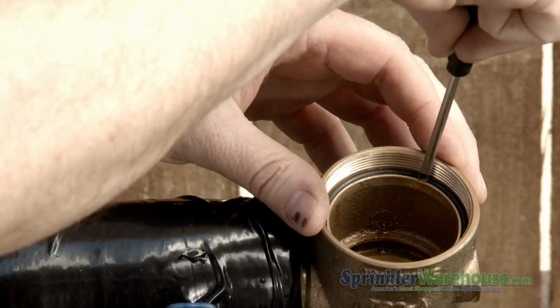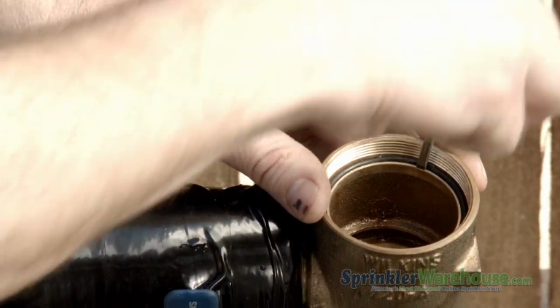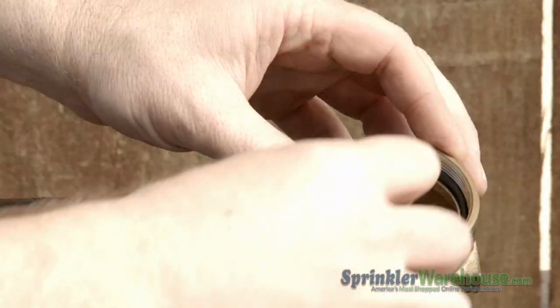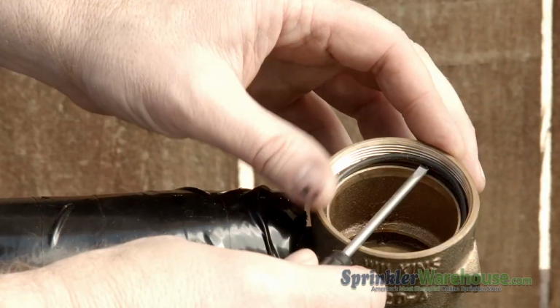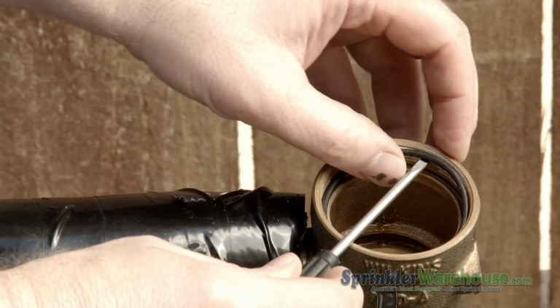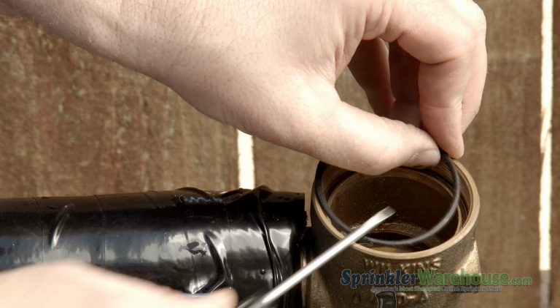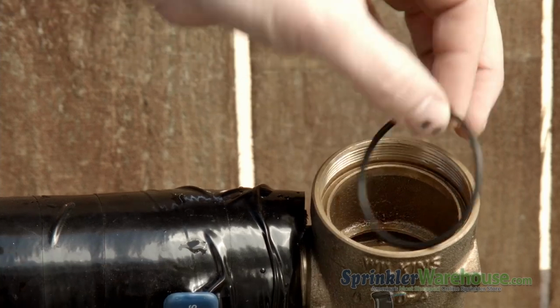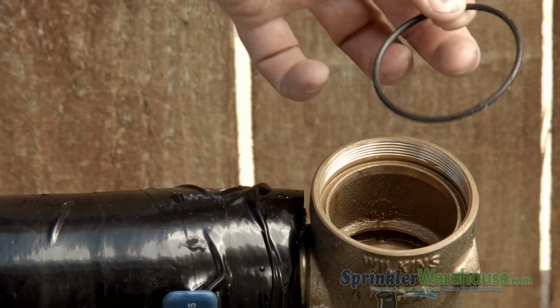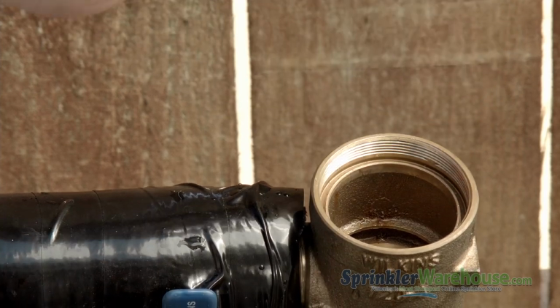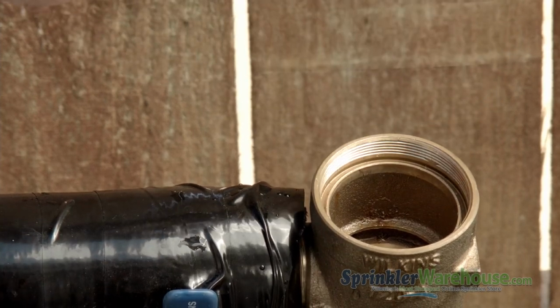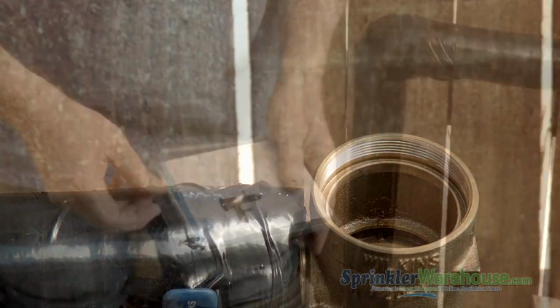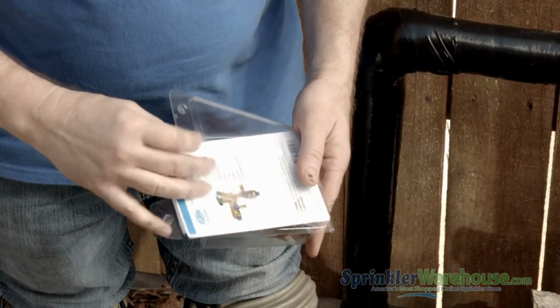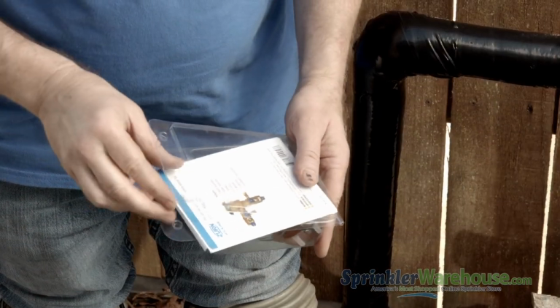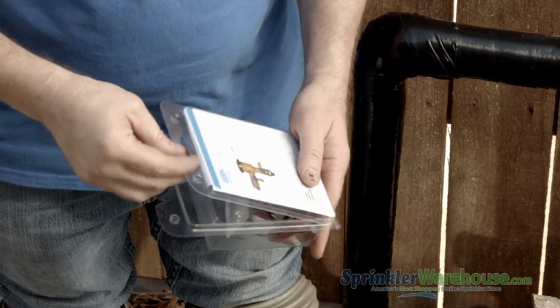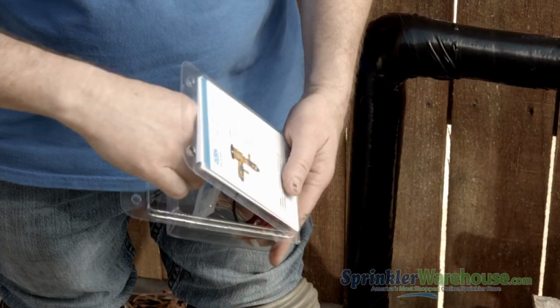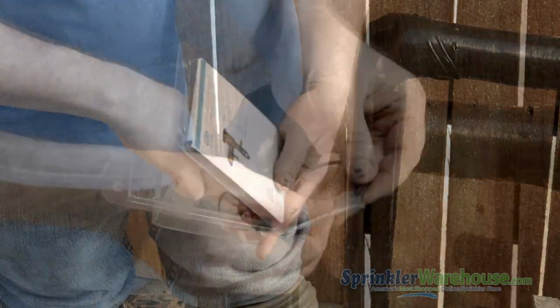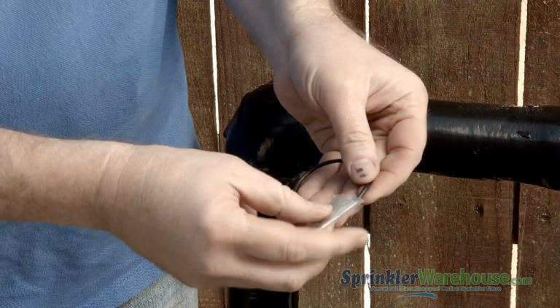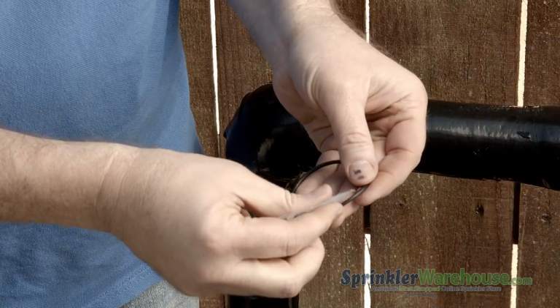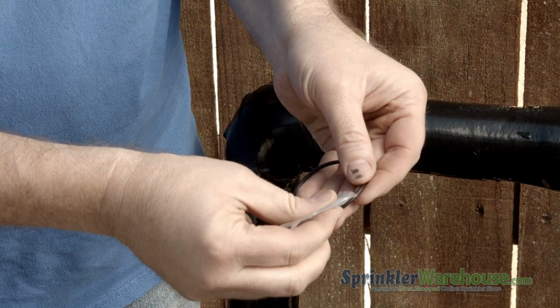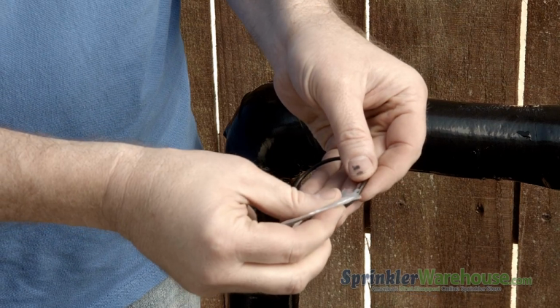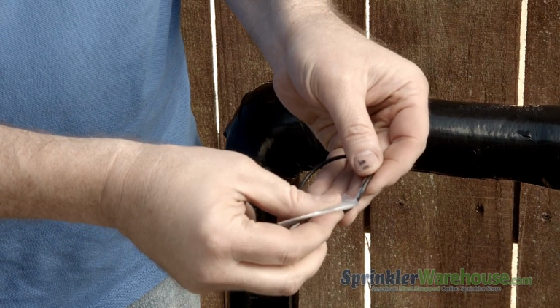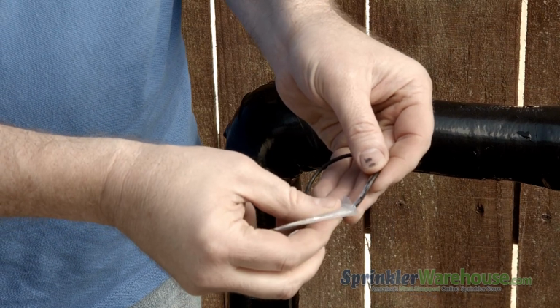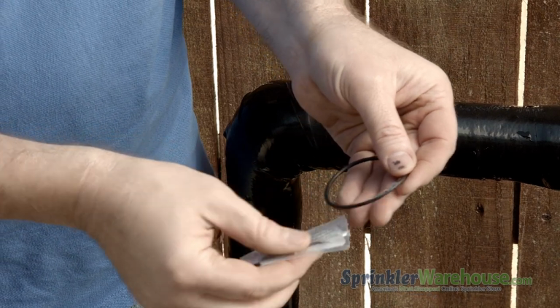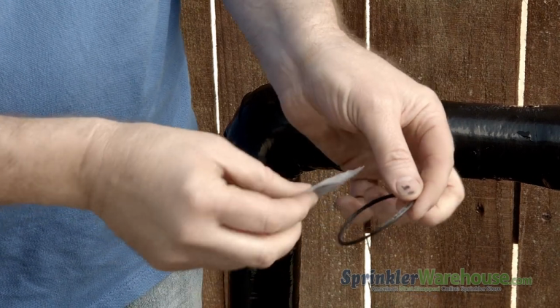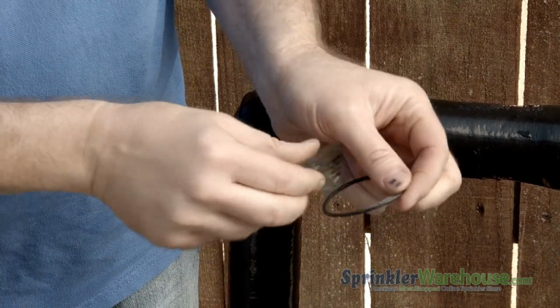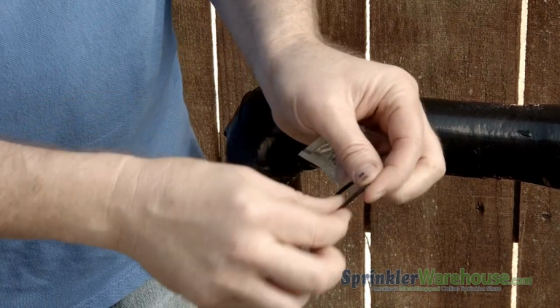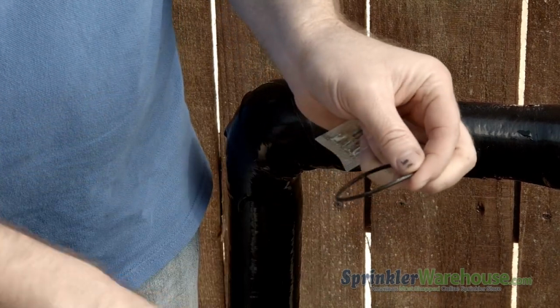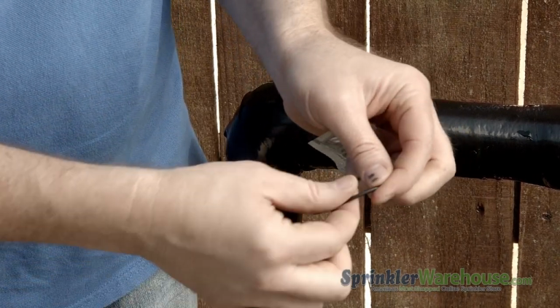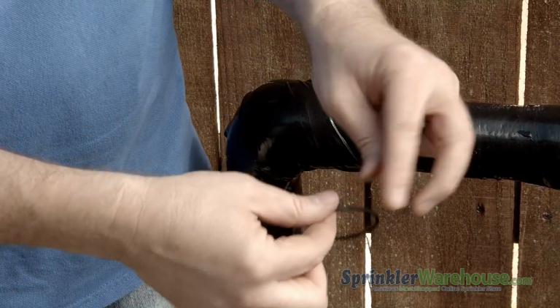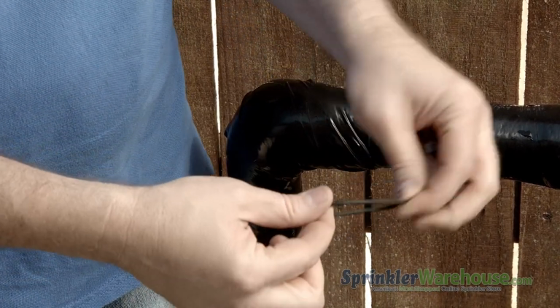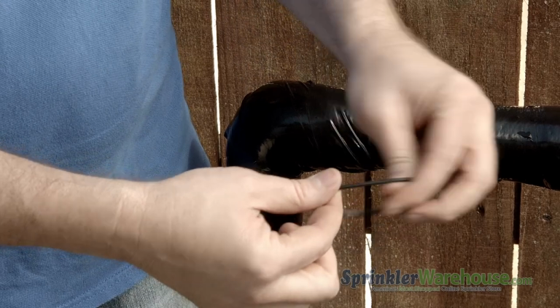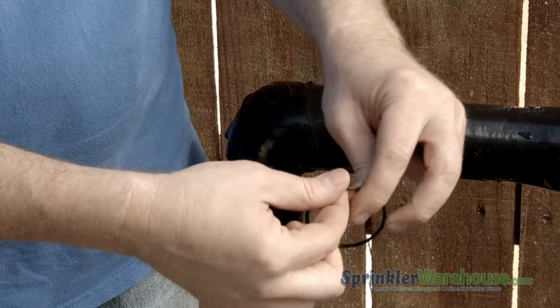Remove the O-ring with a flathead screwdriver. Please be careful not to damage the groove that the O-ring sits in — that could be bad. Install the new O-ring. There's a packet of grease included; it's not necessary, but you can put the grease on the O-ring to make installing it easier and help it seat properly.